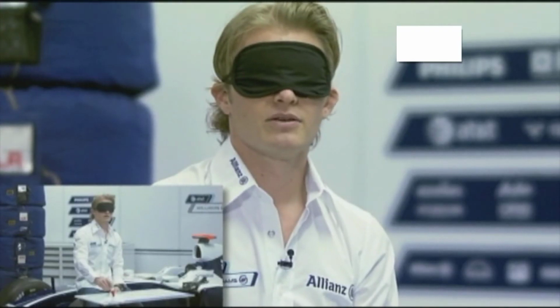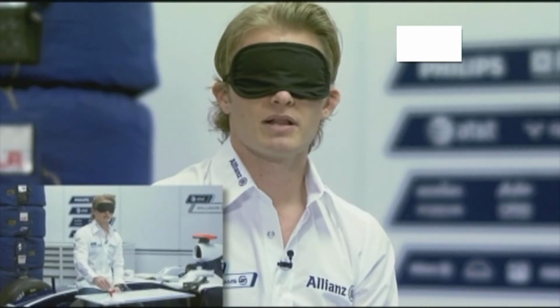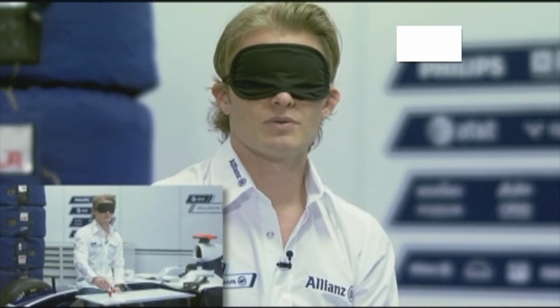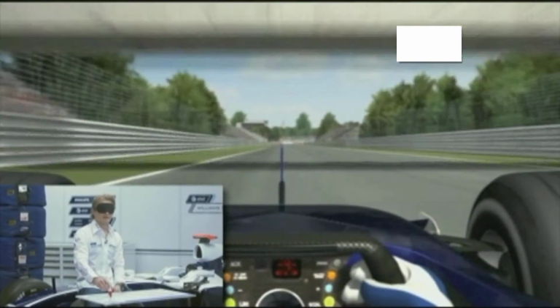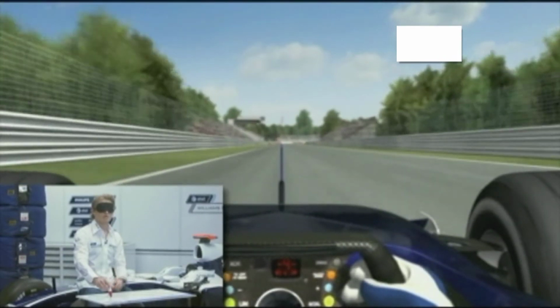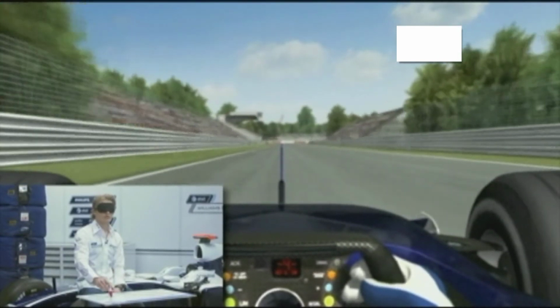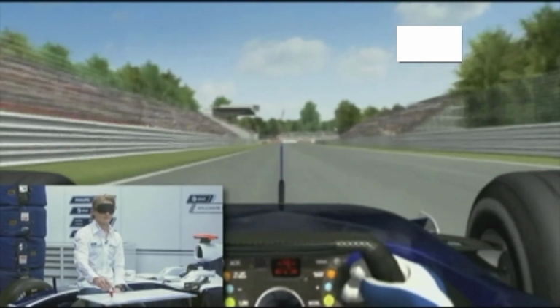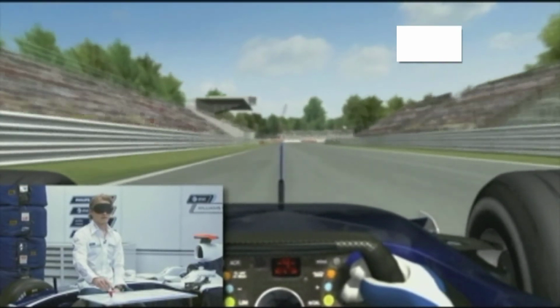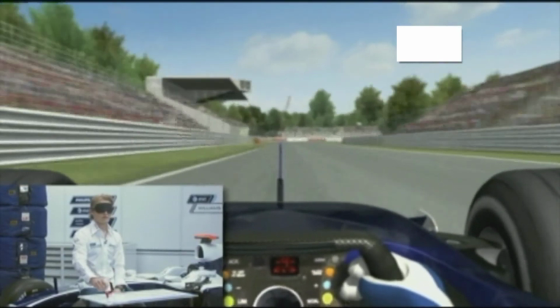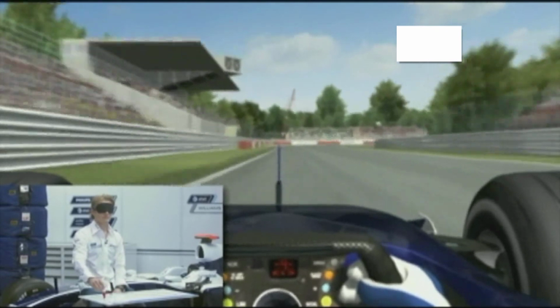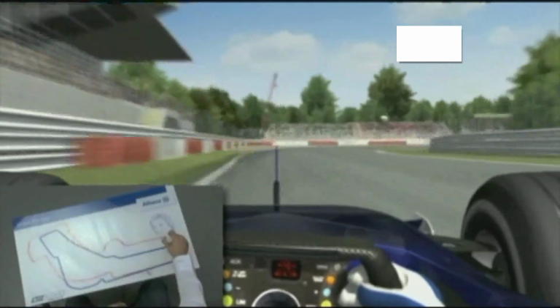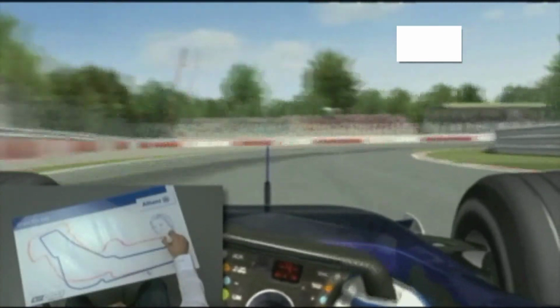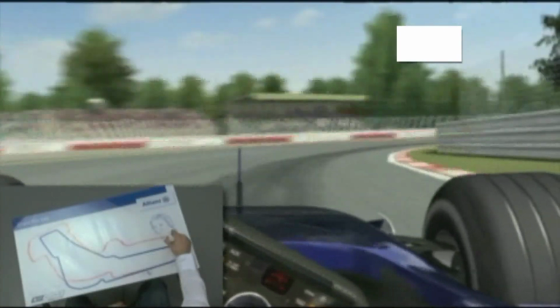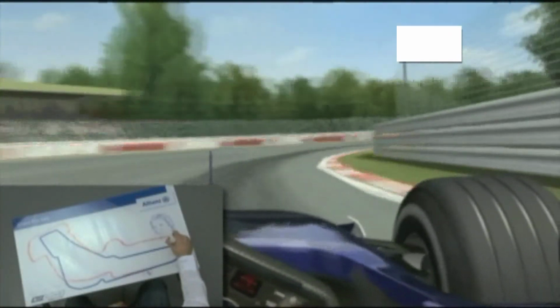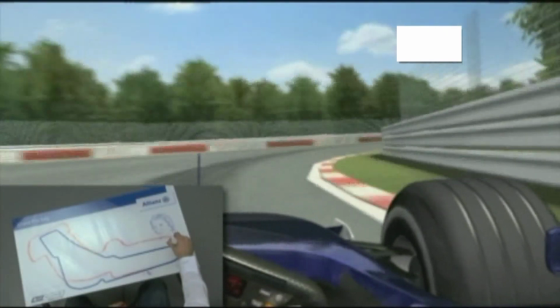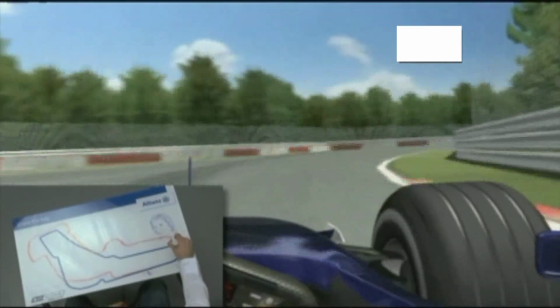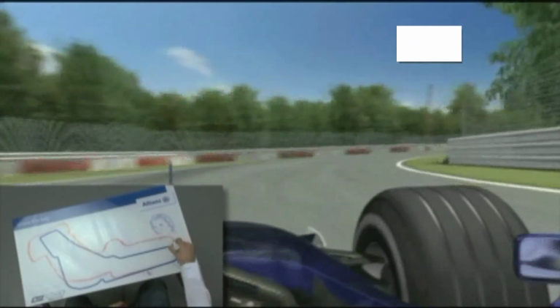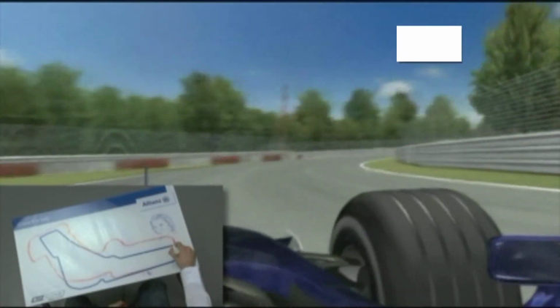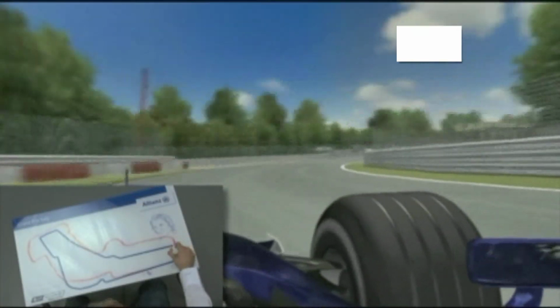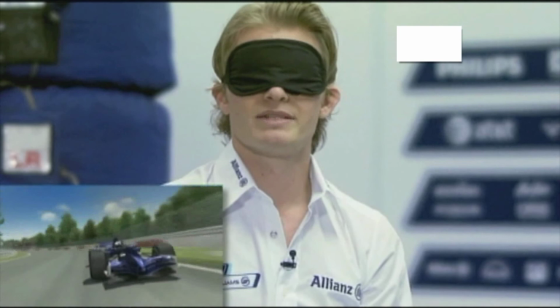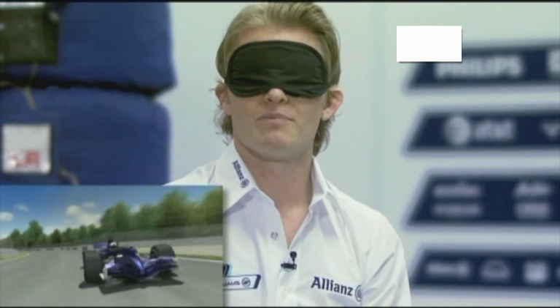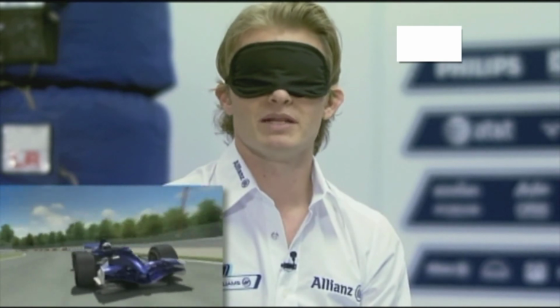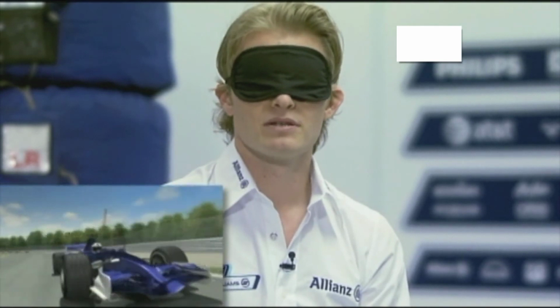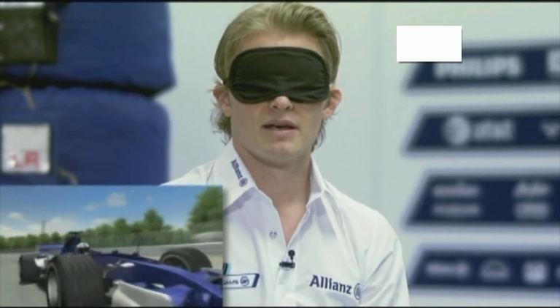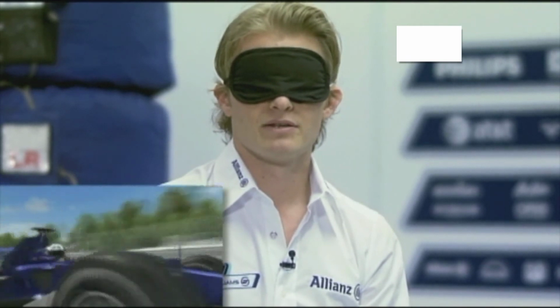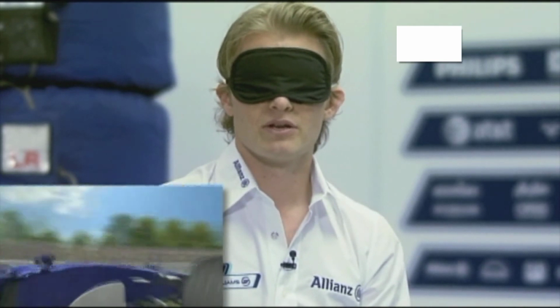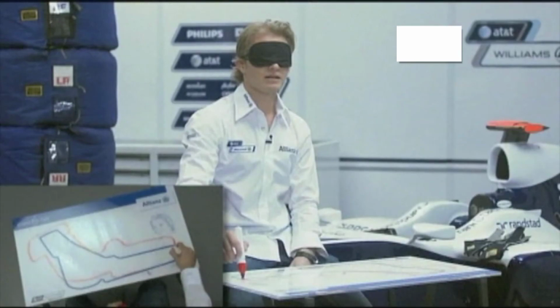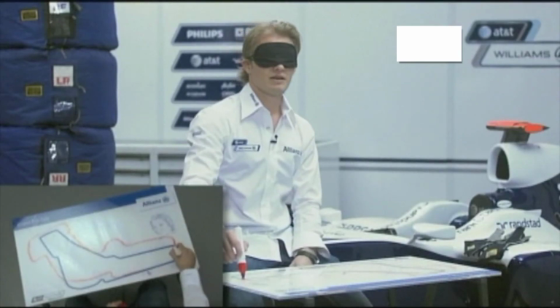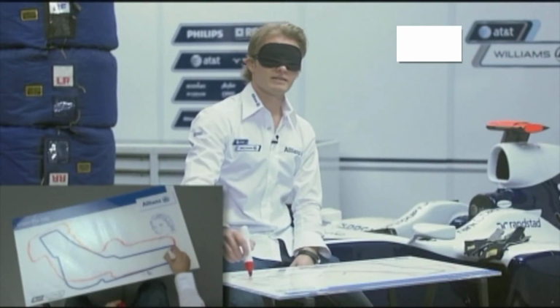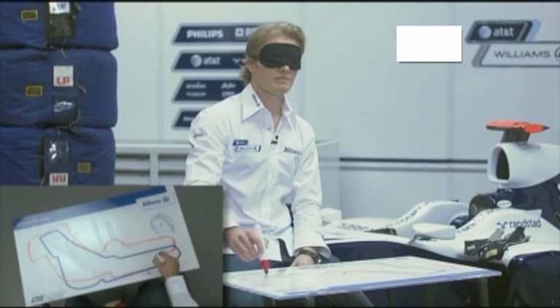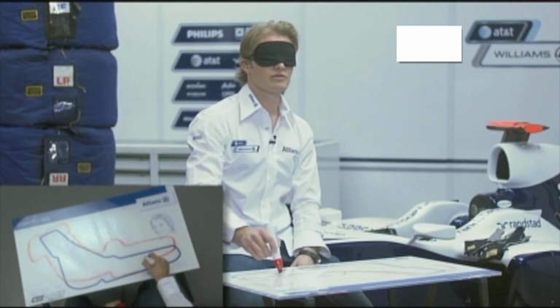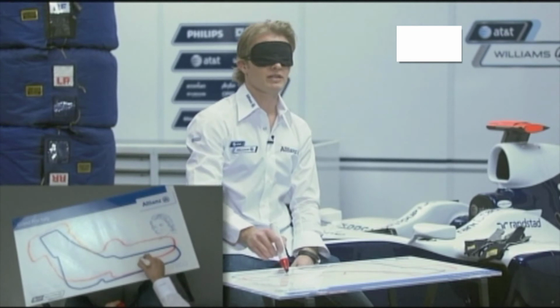You come out of that last one again onto a long straight all the way down. Then you go into the last corner, which is called the Parabolica, which also has existed for many, many years. It's a third gear corner, and that takes you back onto the main straight again.